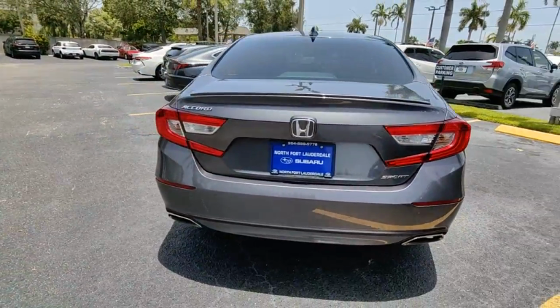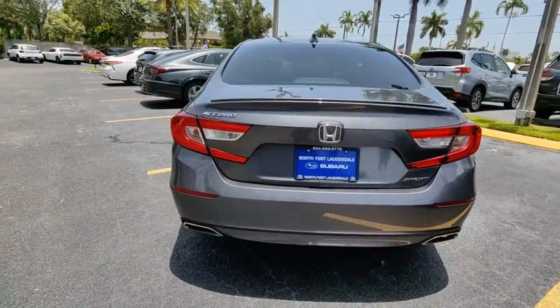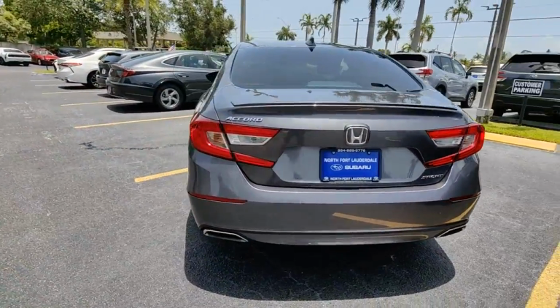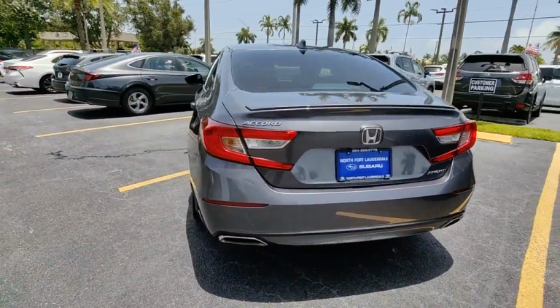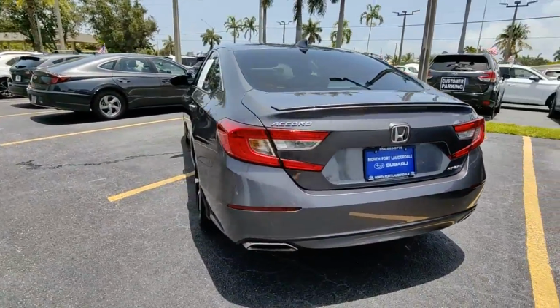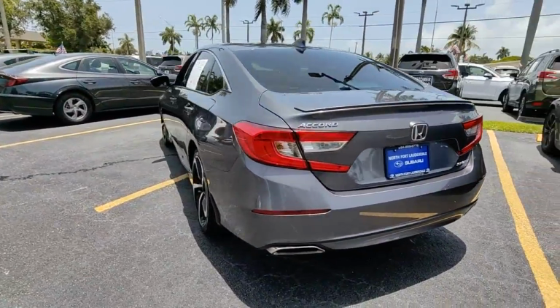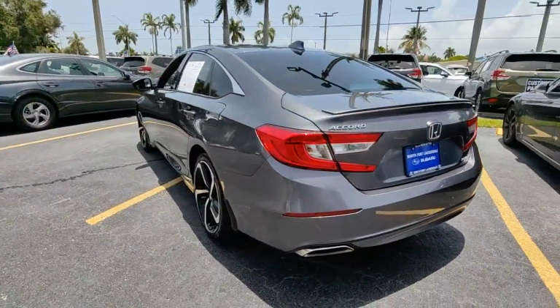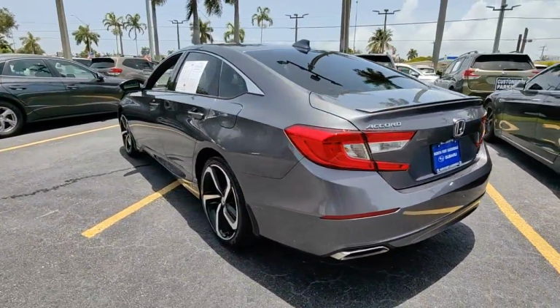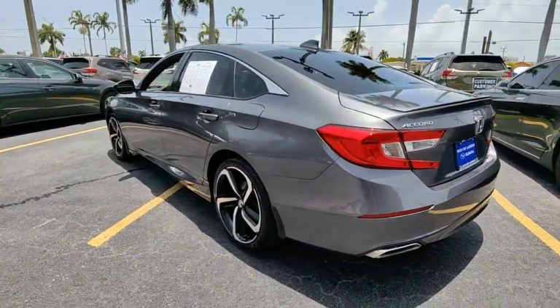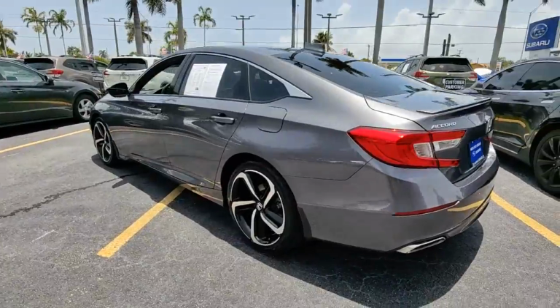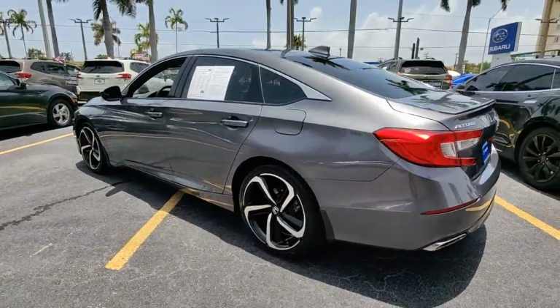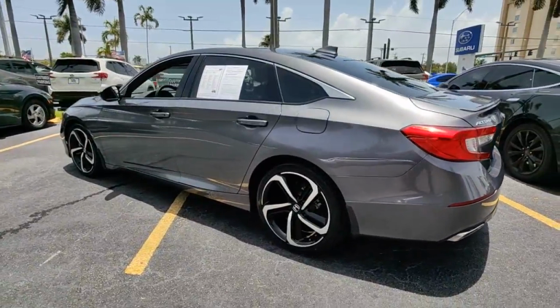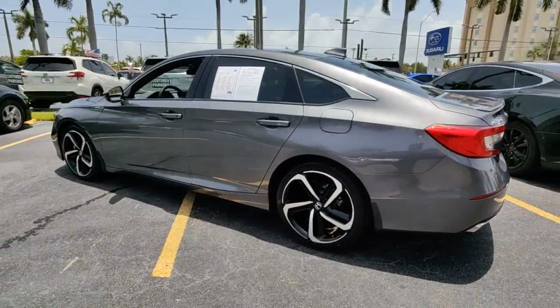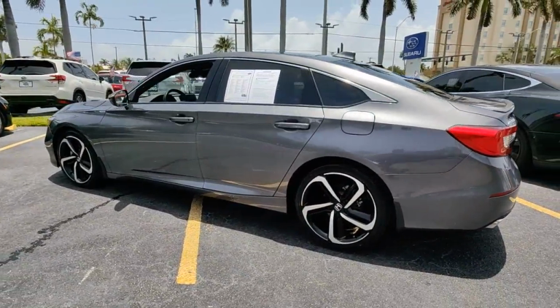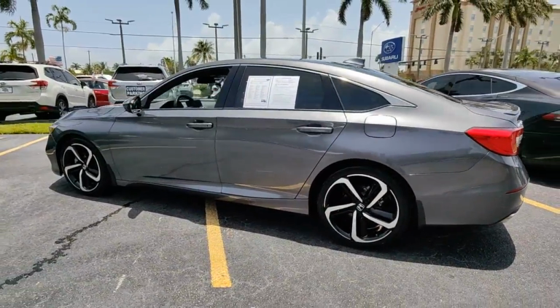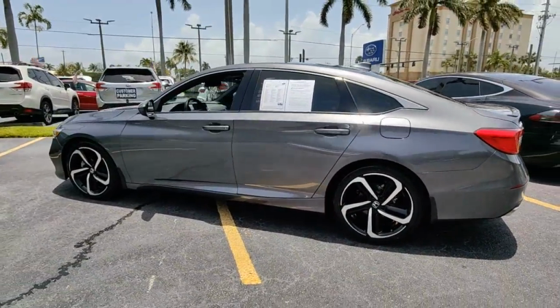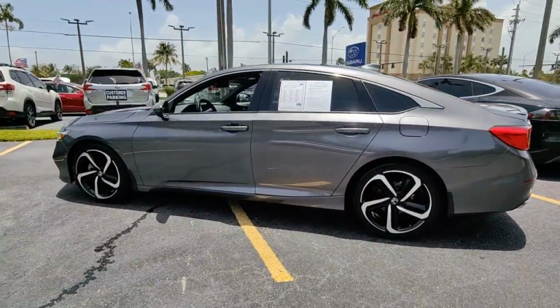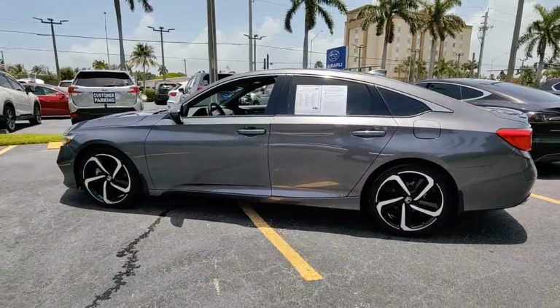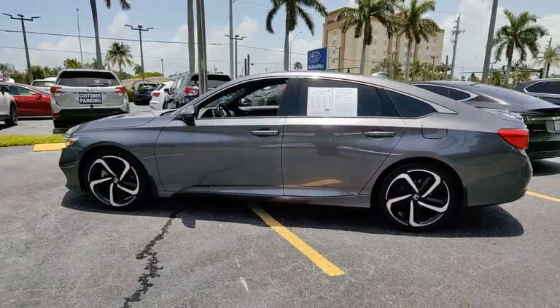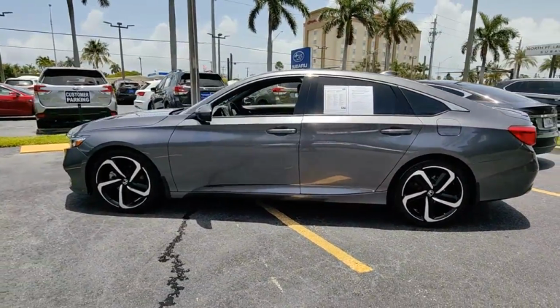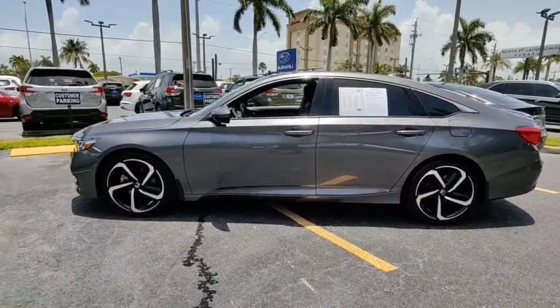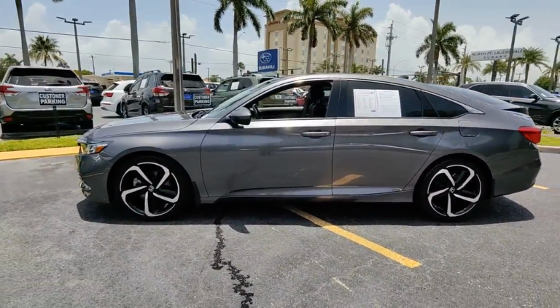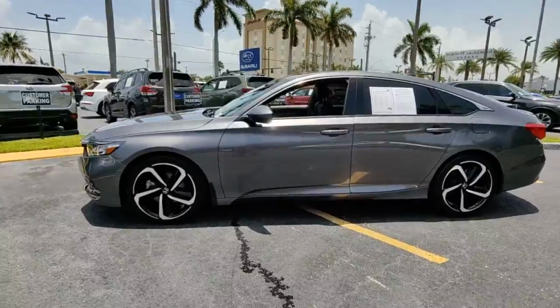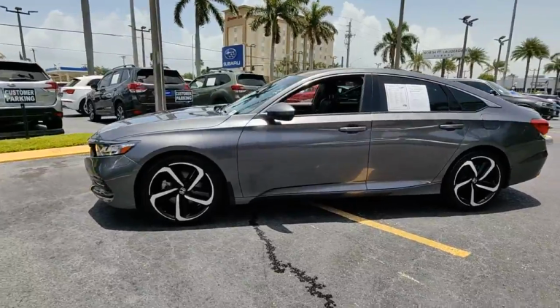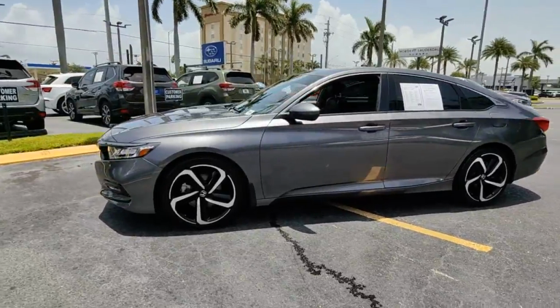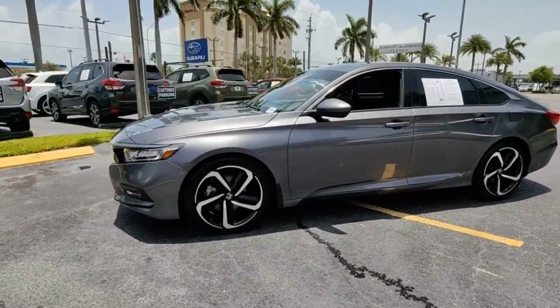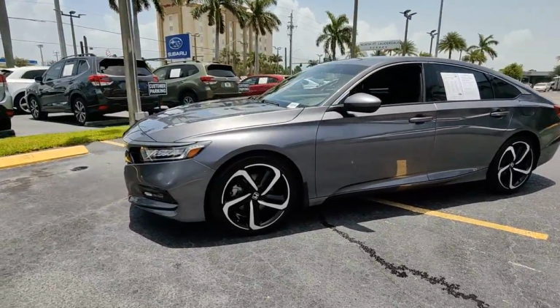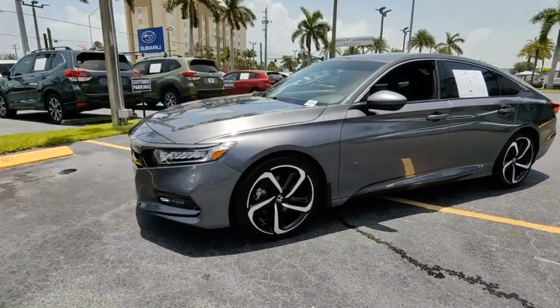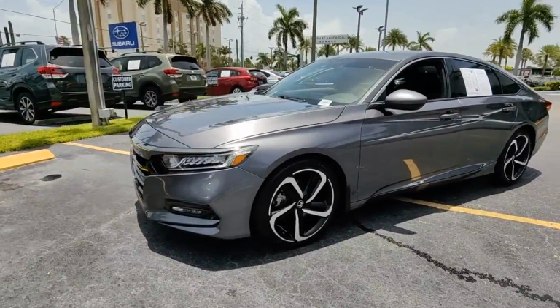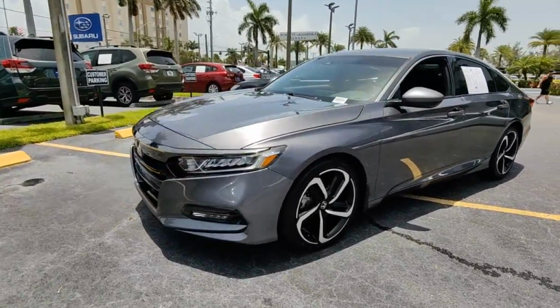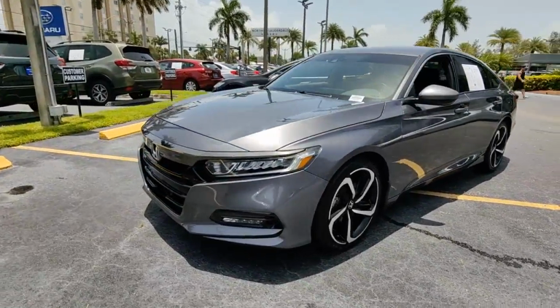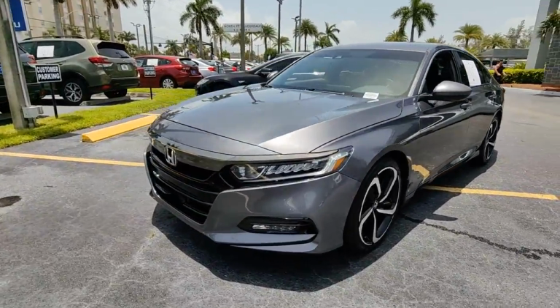This midsize sedan offers state-of-the-art safety and connectivity technology, a quiet, comfortable ride, elegant styling, a spacious interior, and powerful performance. It's simply perfect.